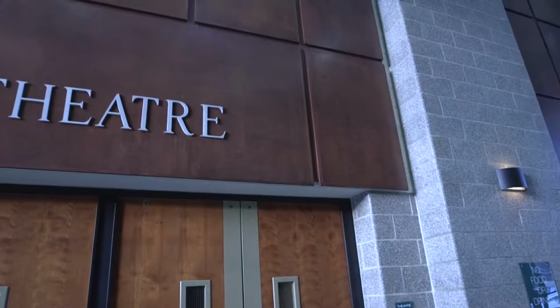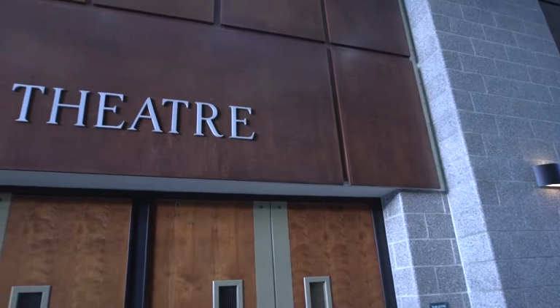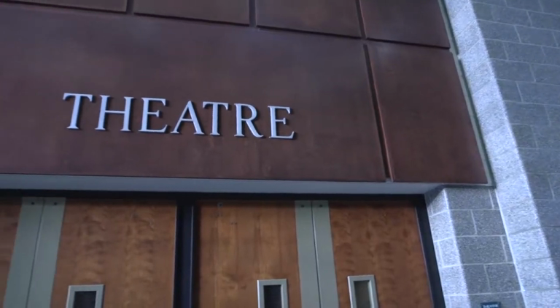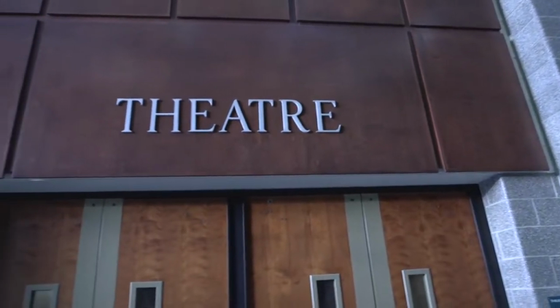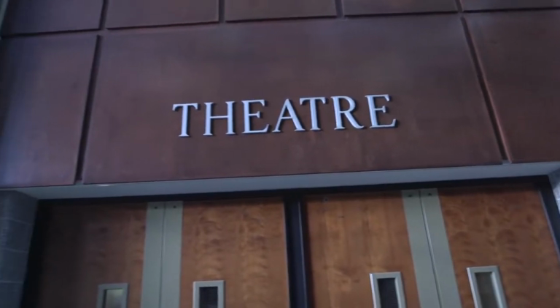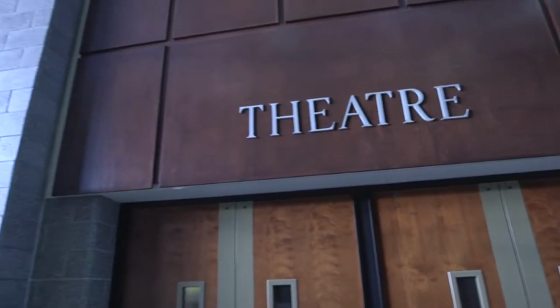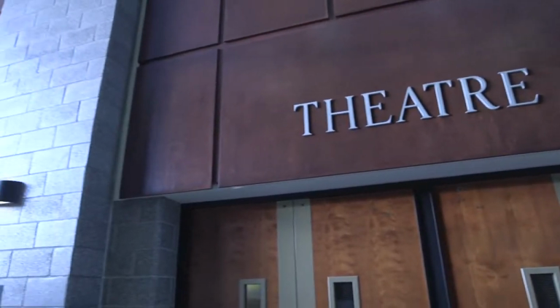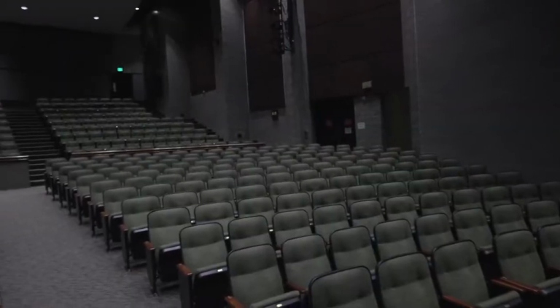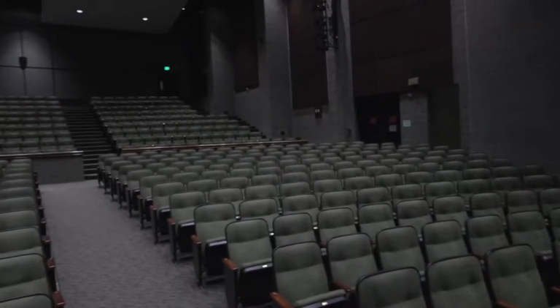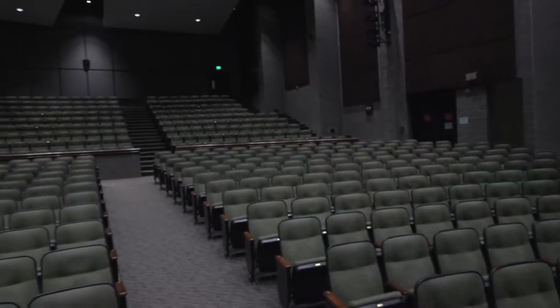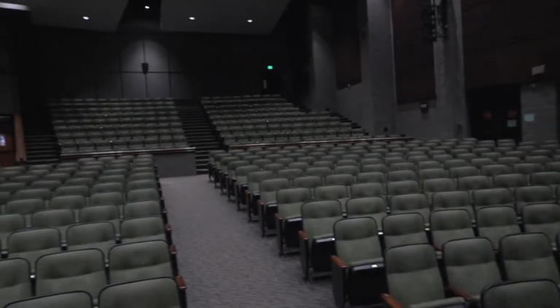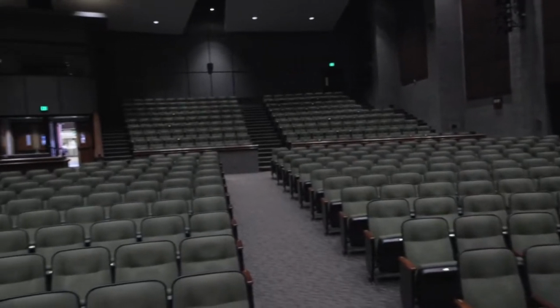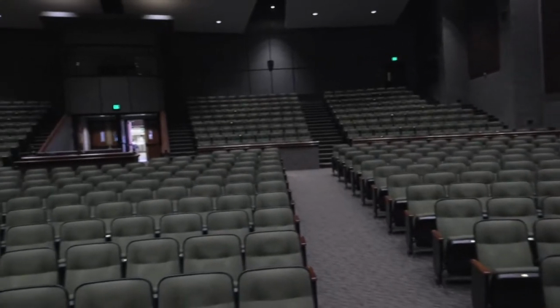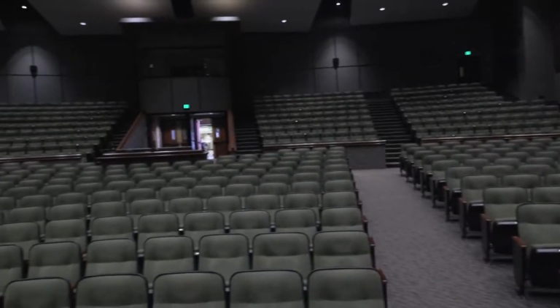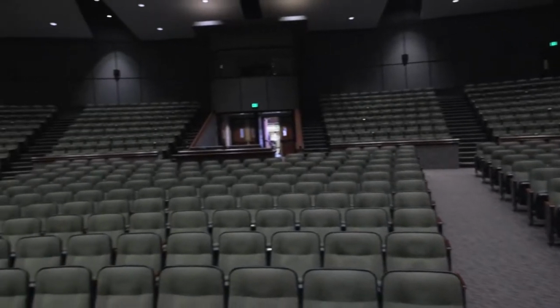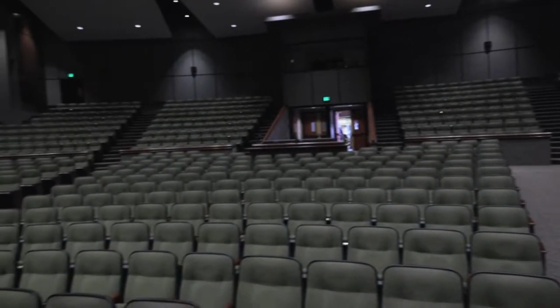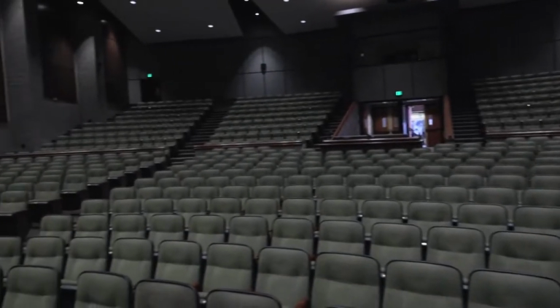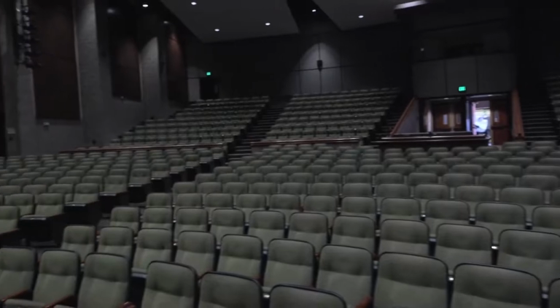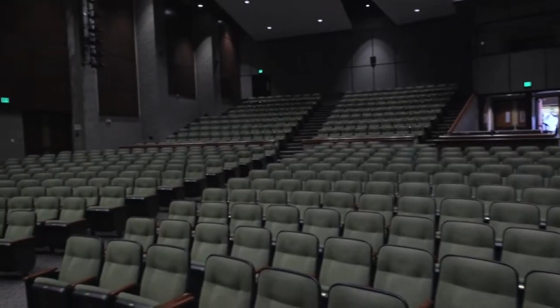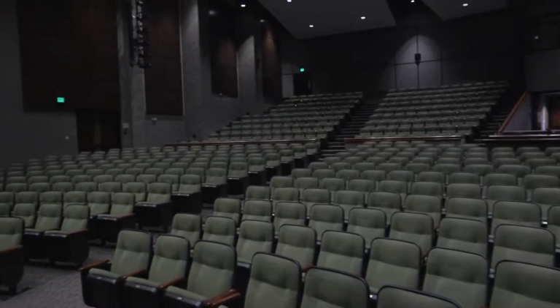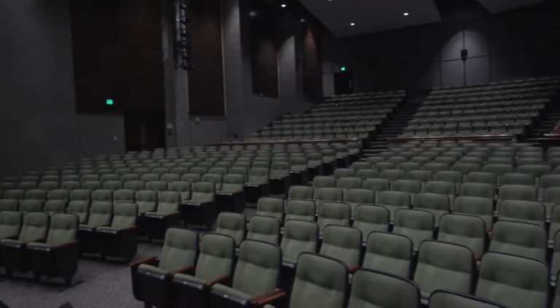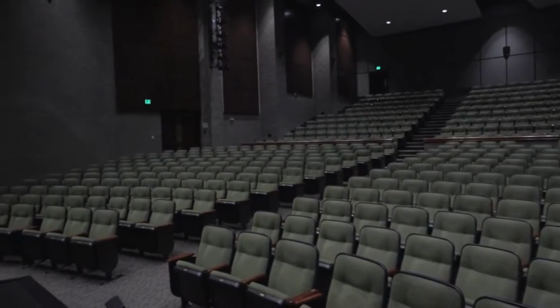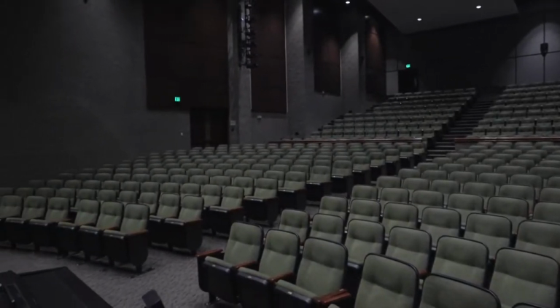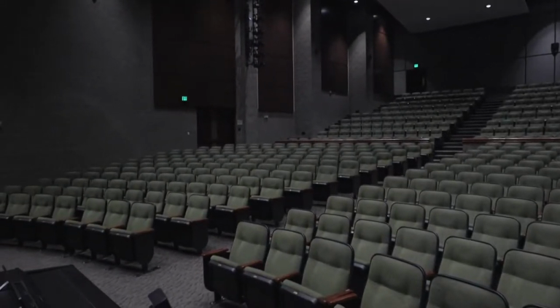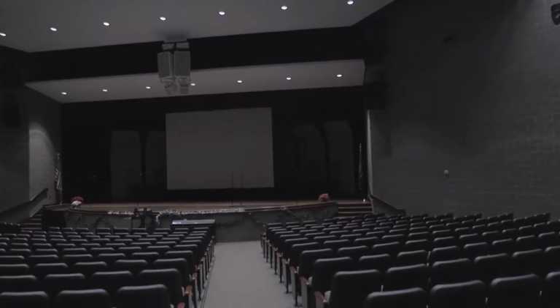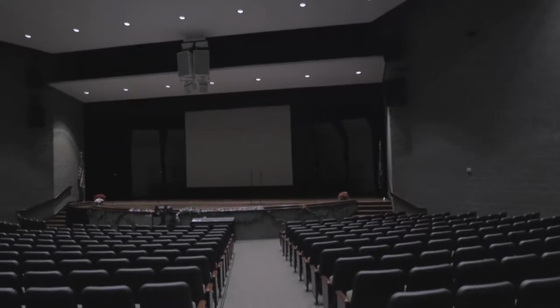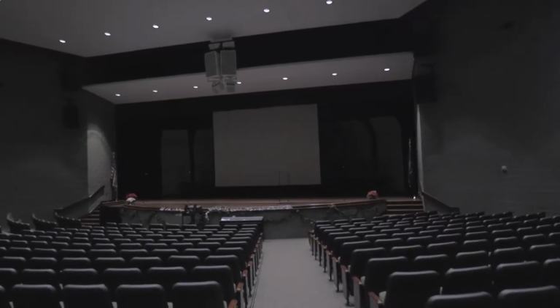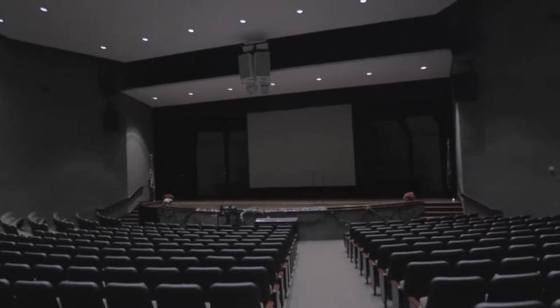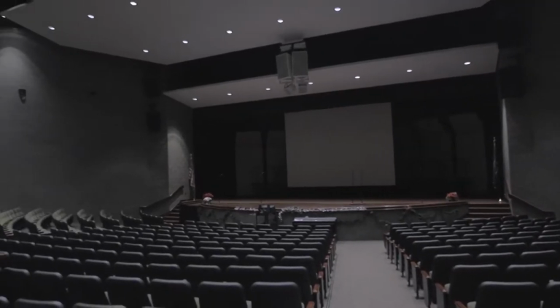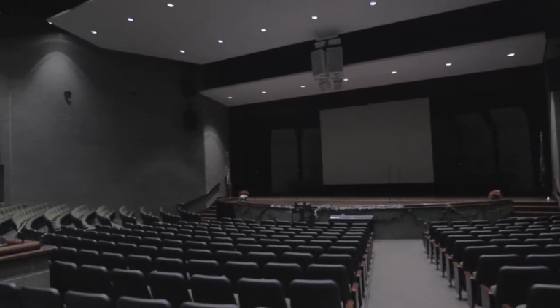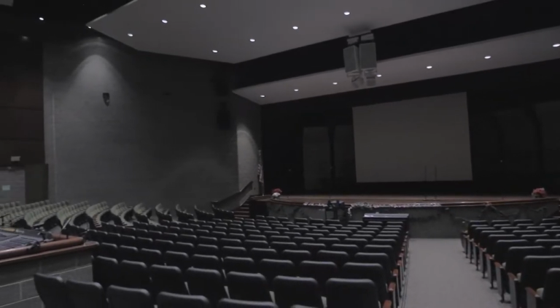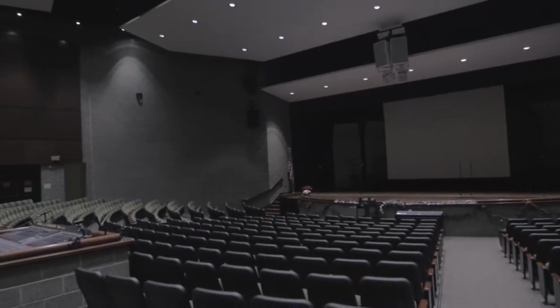The auditorium in the high school has an occupancy of 850, while providing ample space for giving presentations on the stage, in coordination with a modern sound system and projector setup.